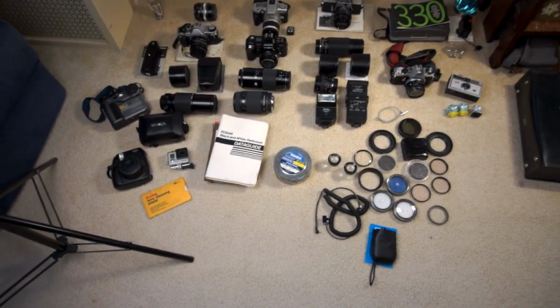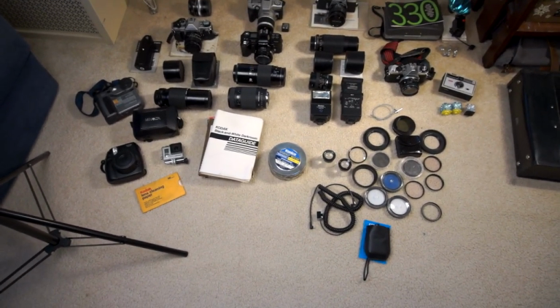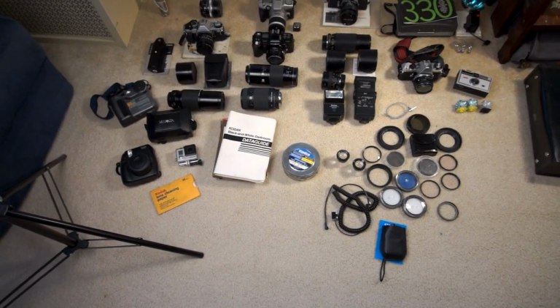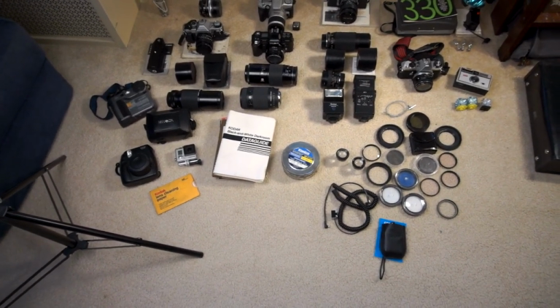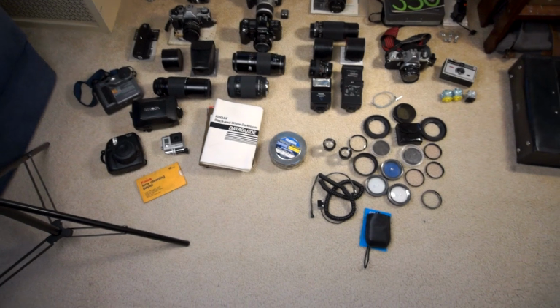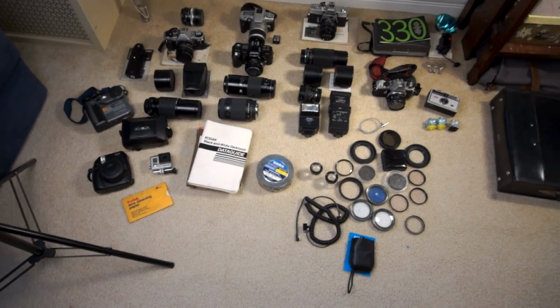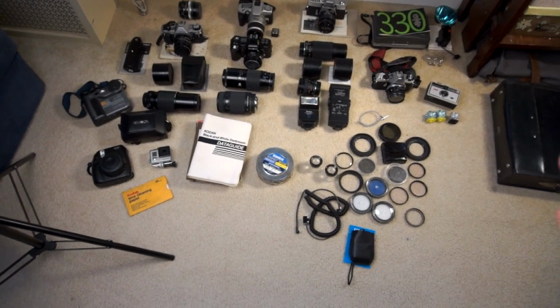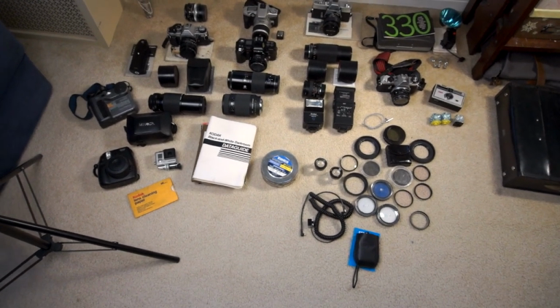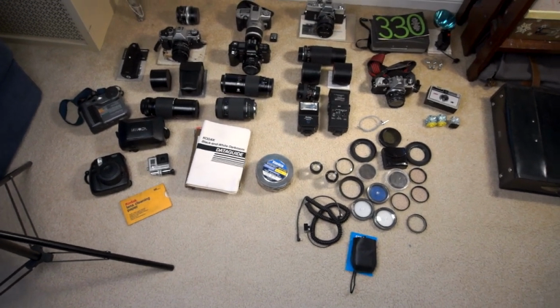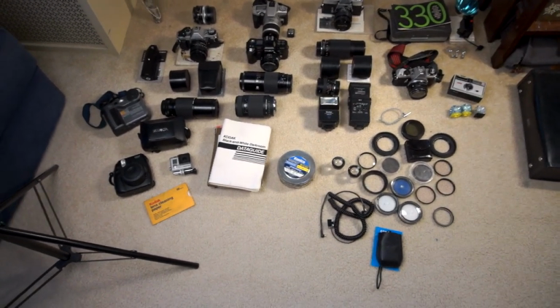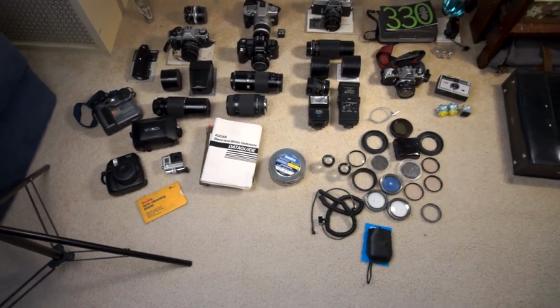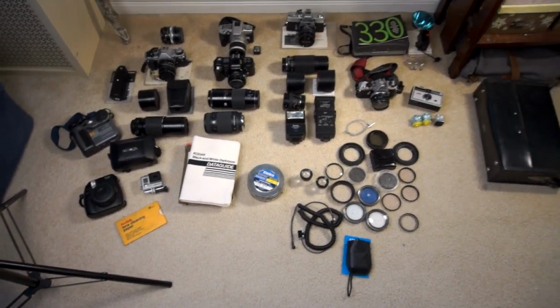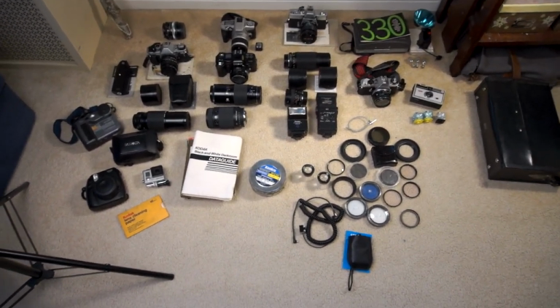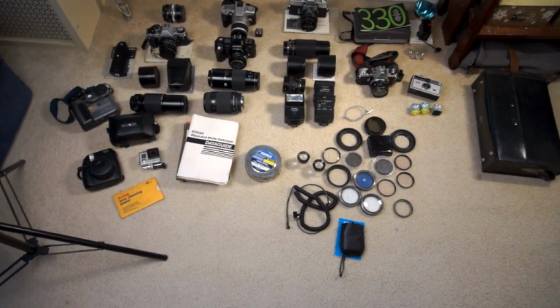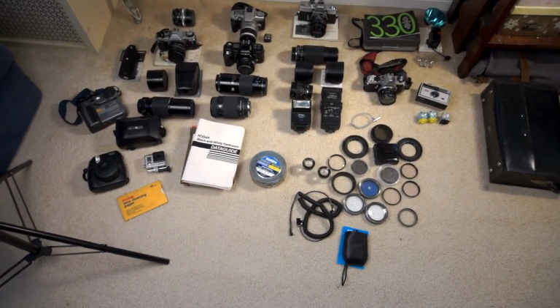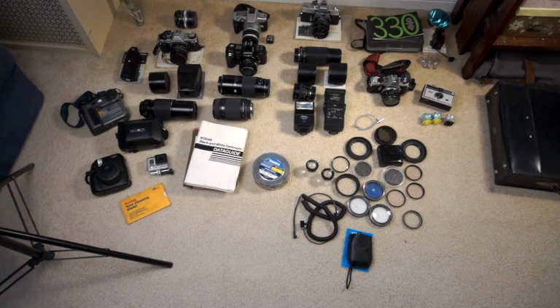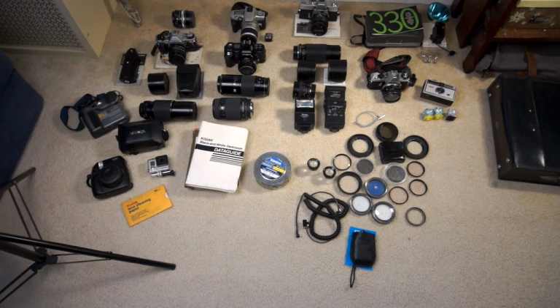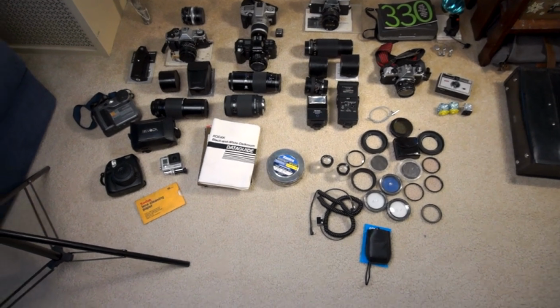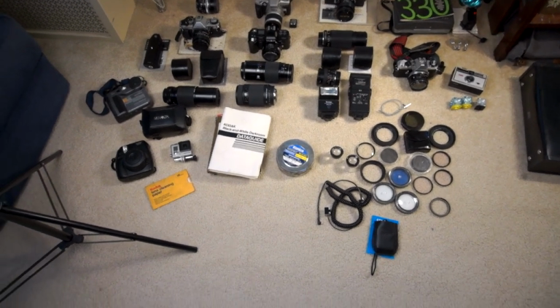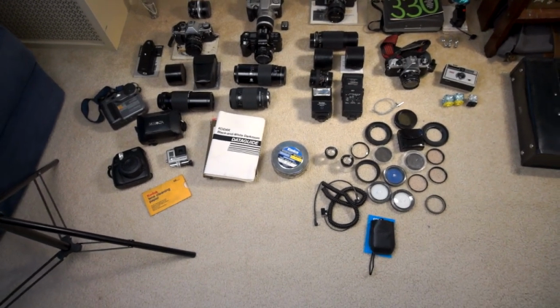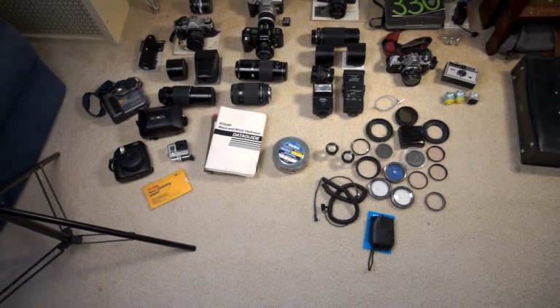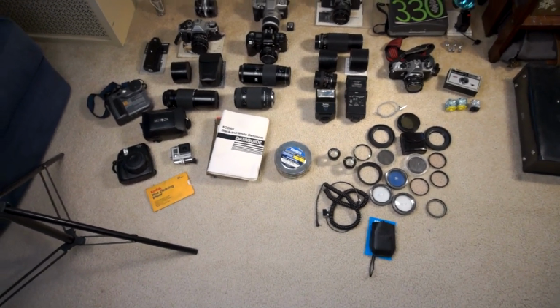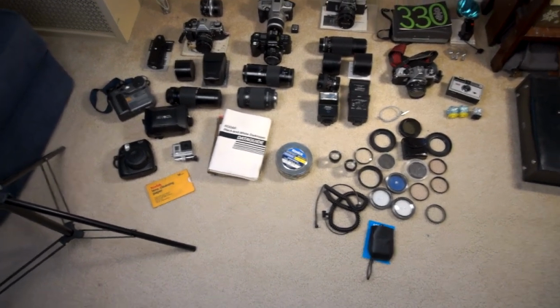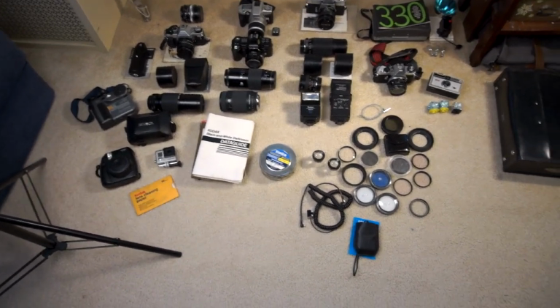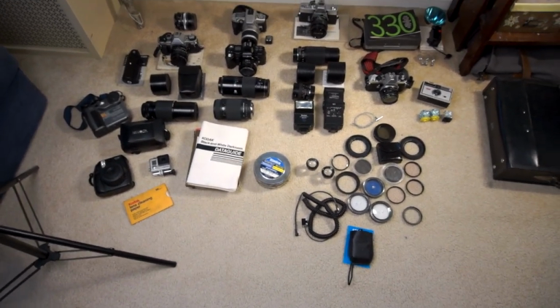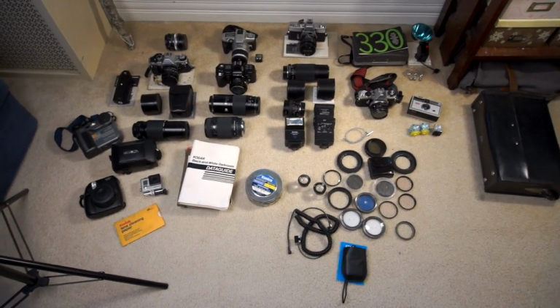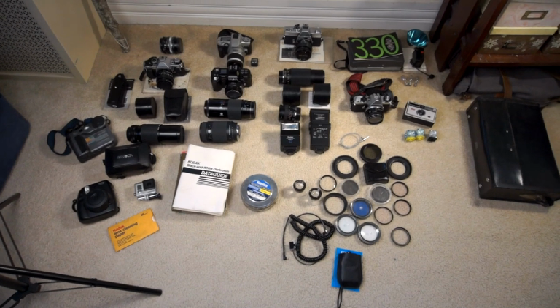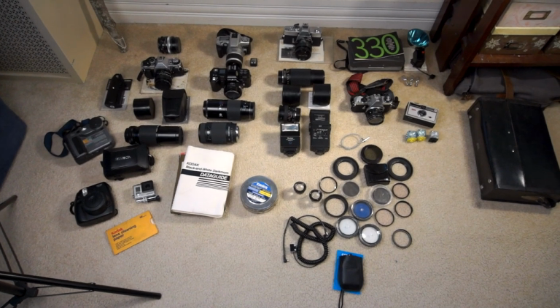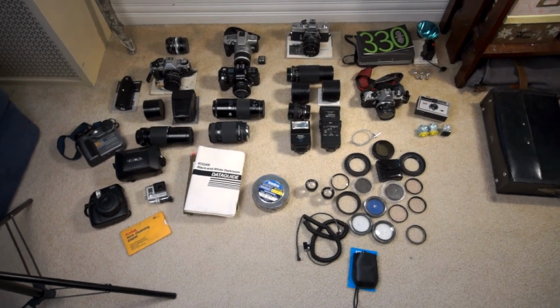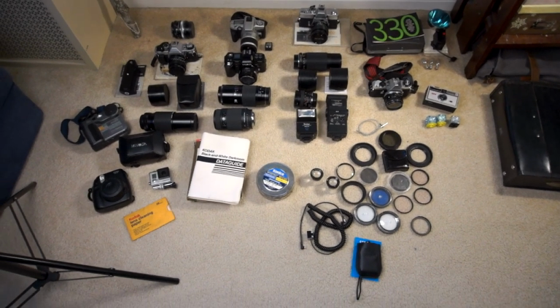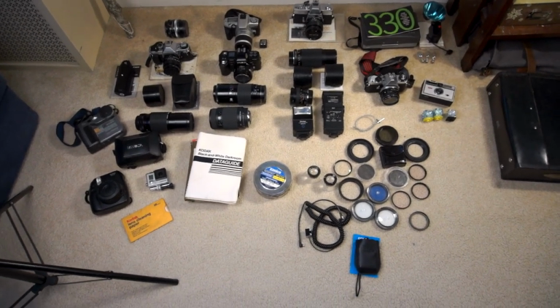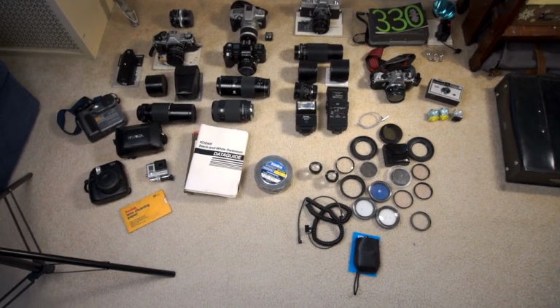I'm putting it on eBay, getting rid of it. Honestly, some of this stuff here I have never even used, but I figured before I do that I'd make a video and go through each and everything one by one, kind of explain how I got it, and yeah, that's about it.